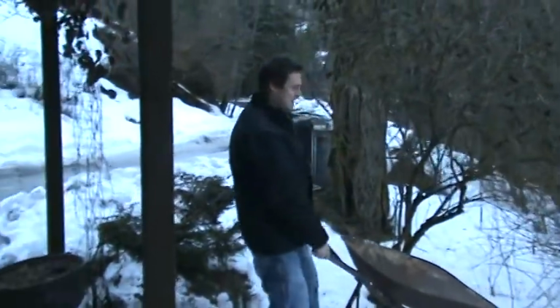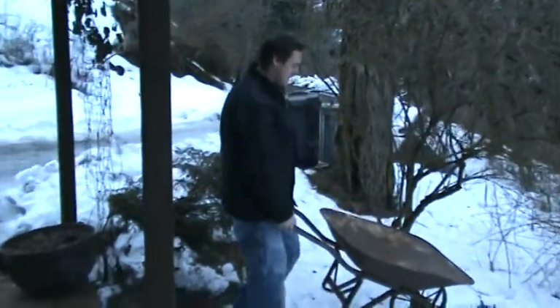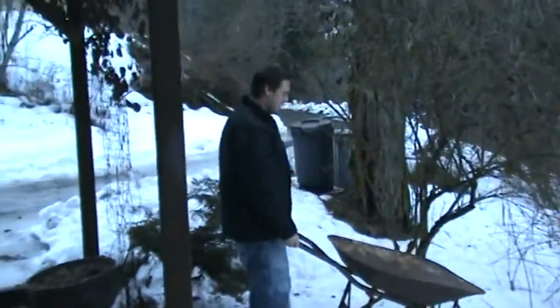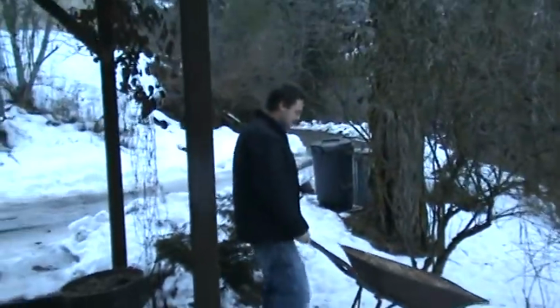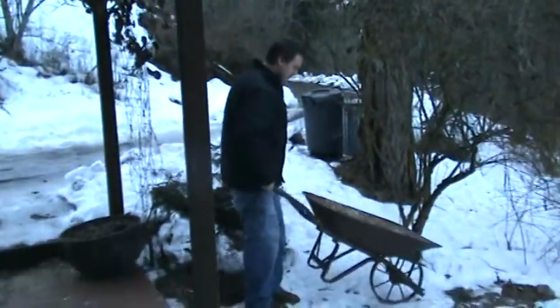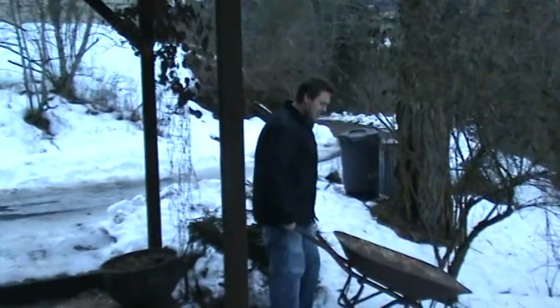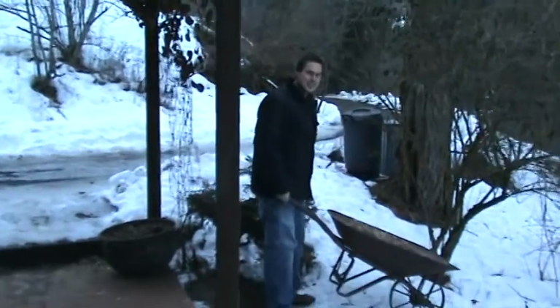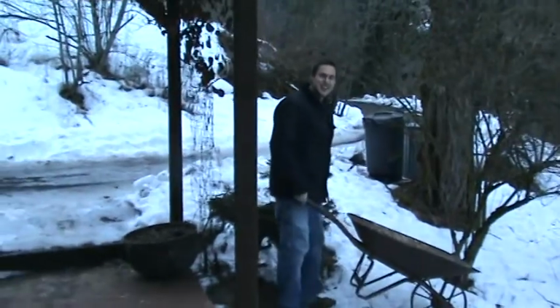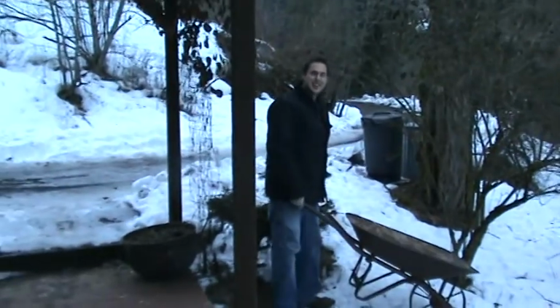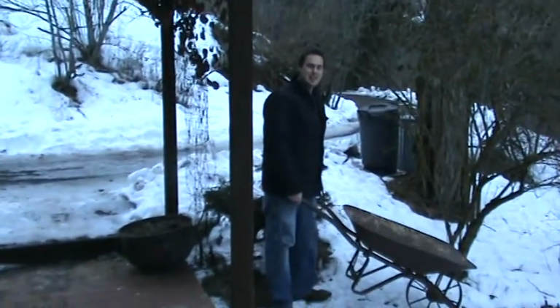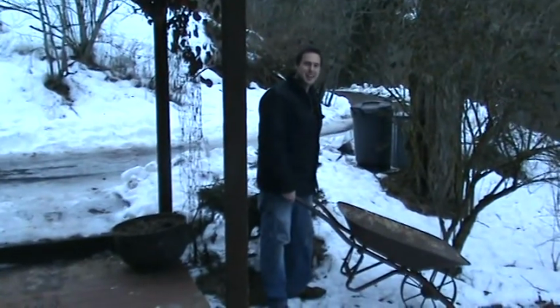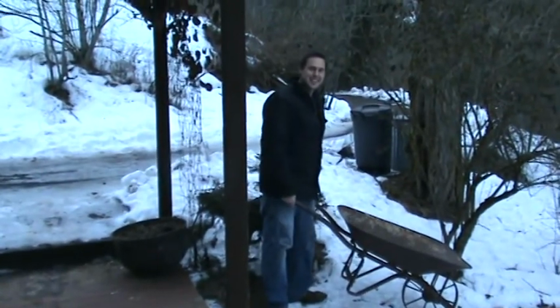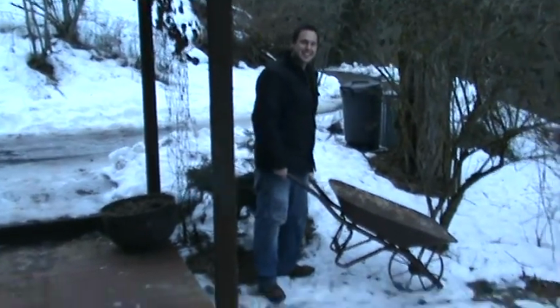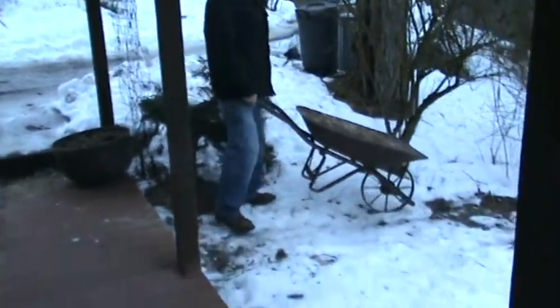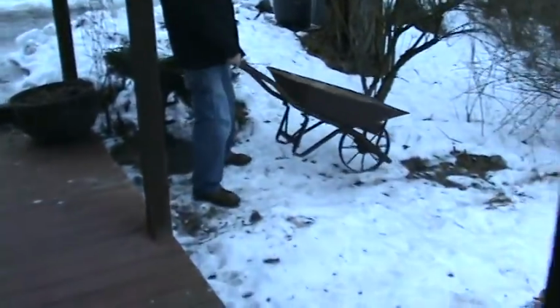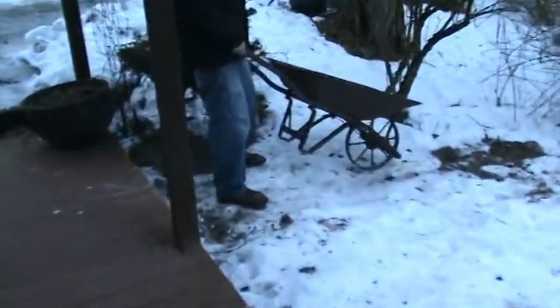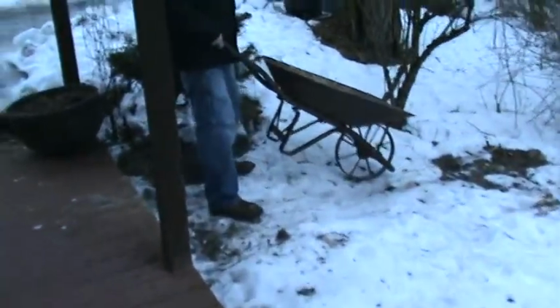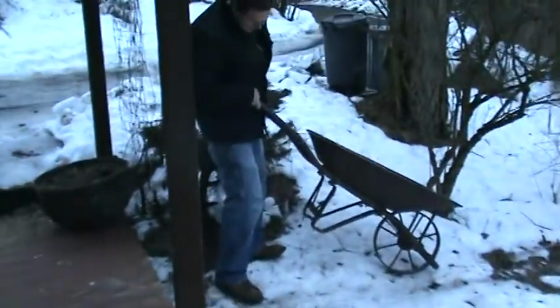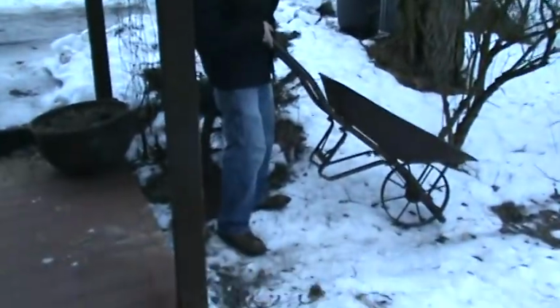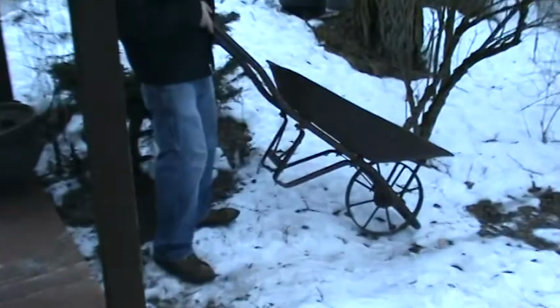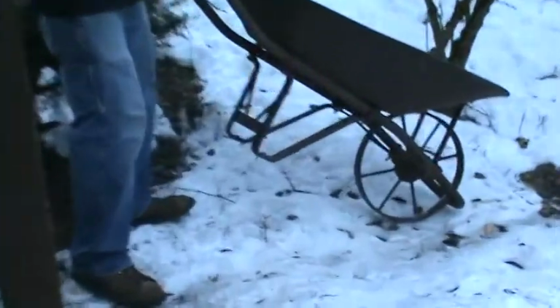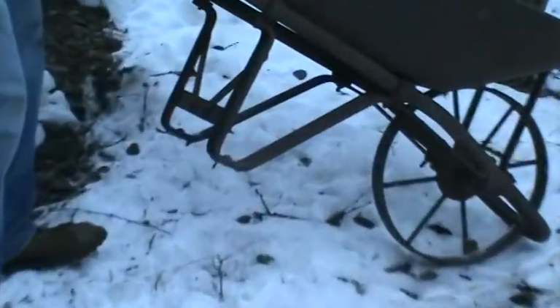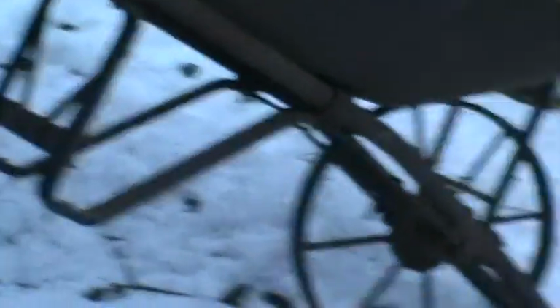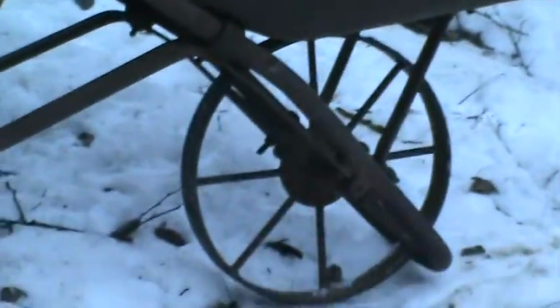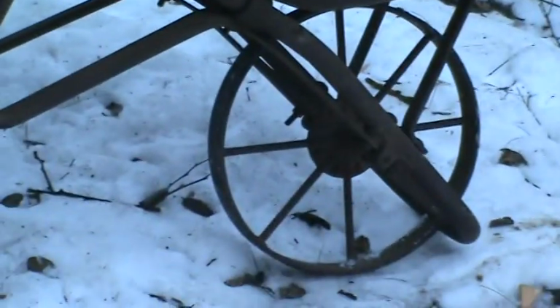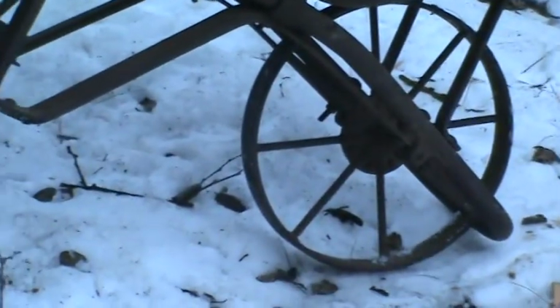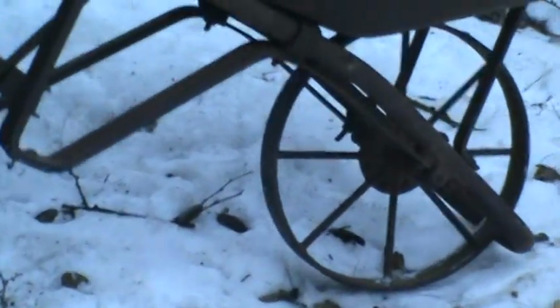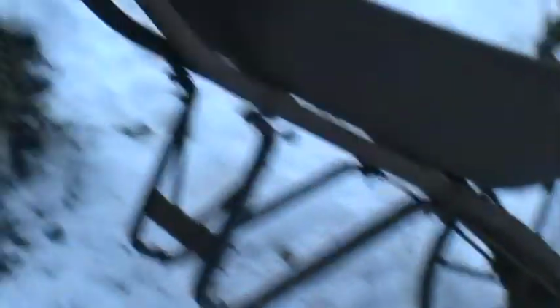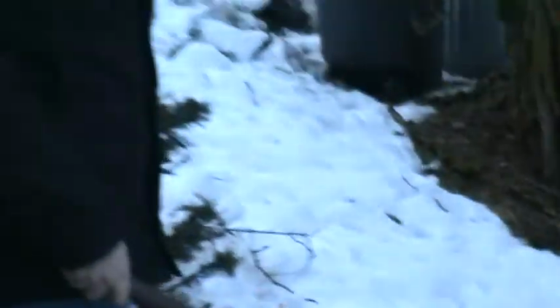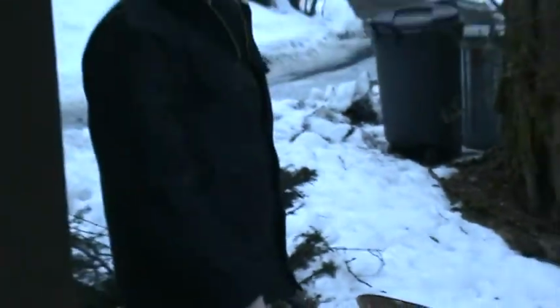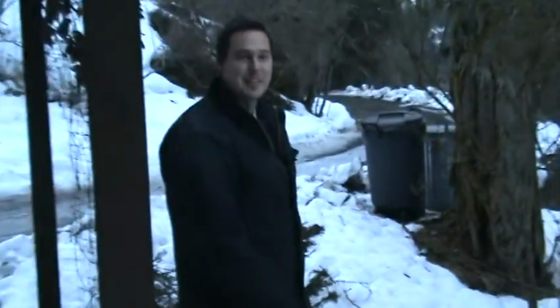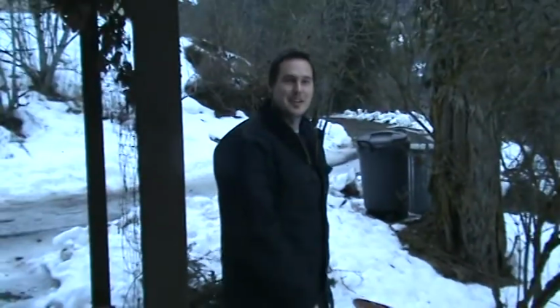This is my wheelbarrow. You can see it doesn't even have a rubber tire. Hold on, let me zoom in on that dog. It will probably last forever.